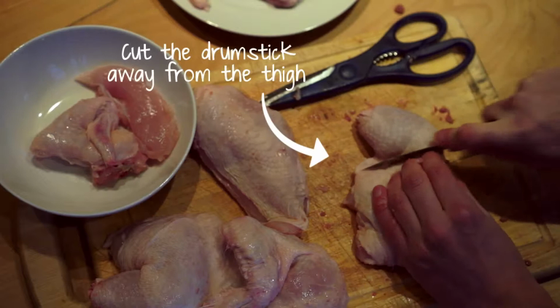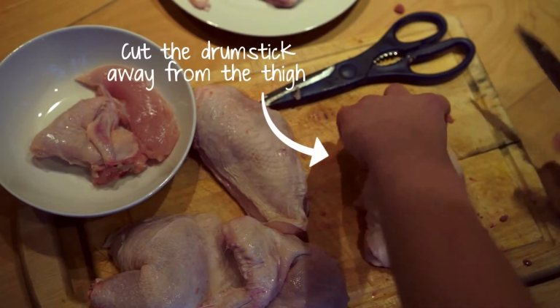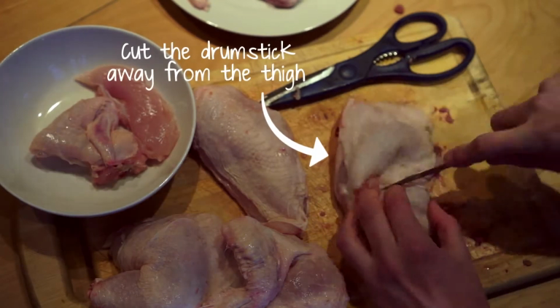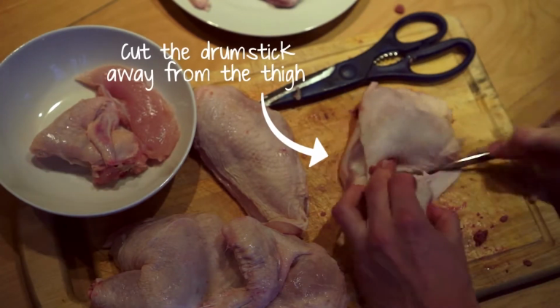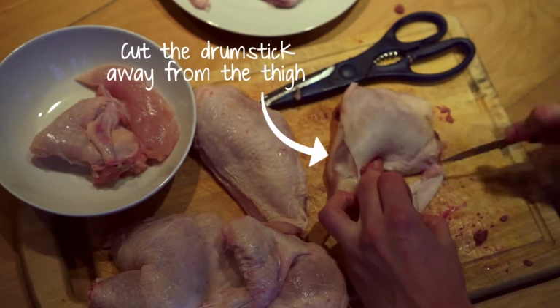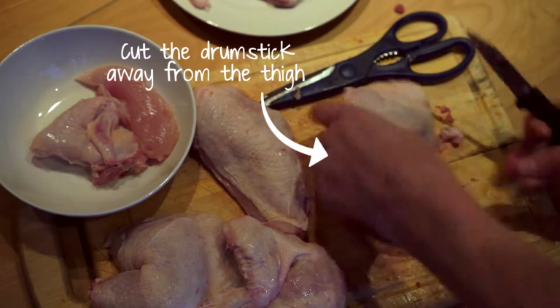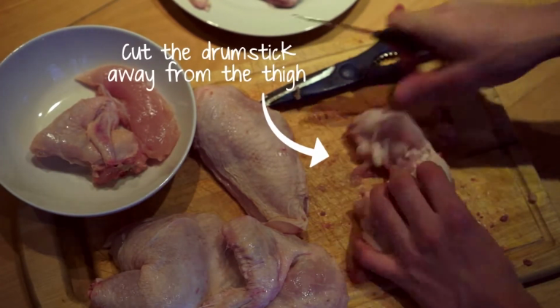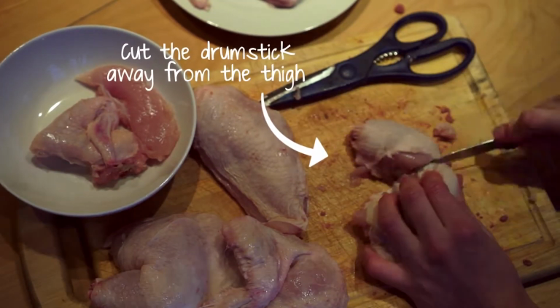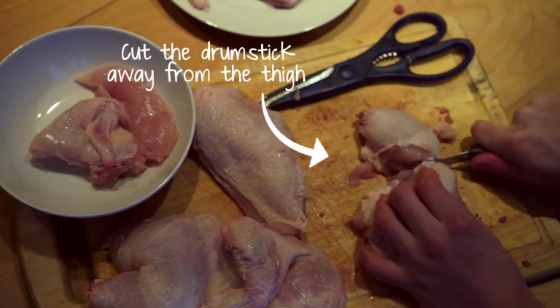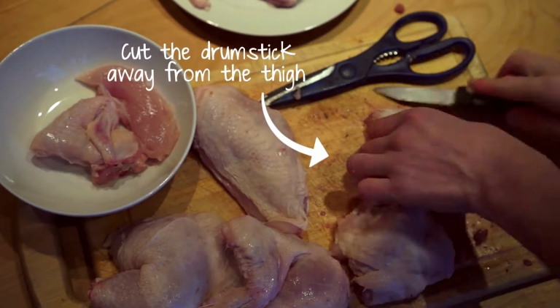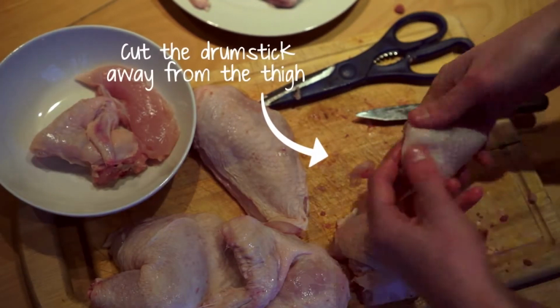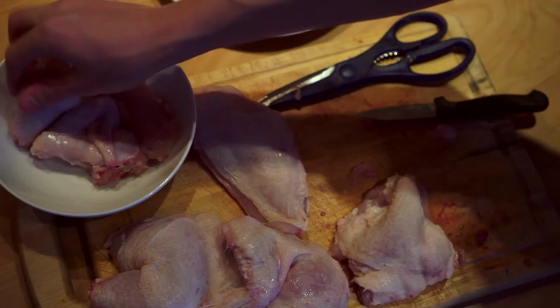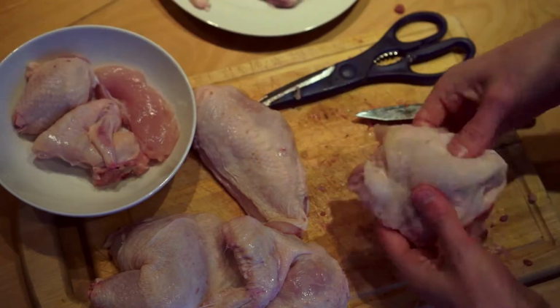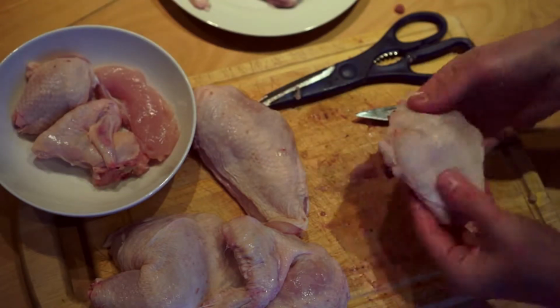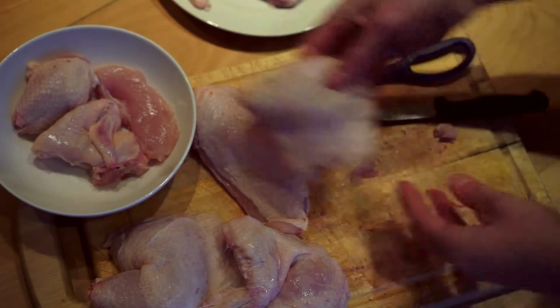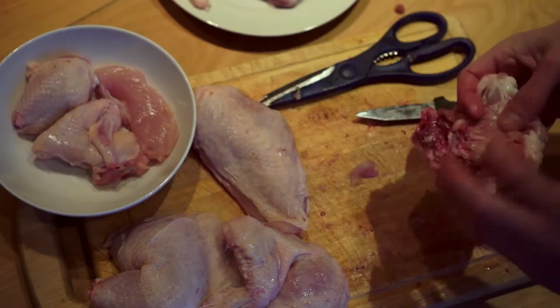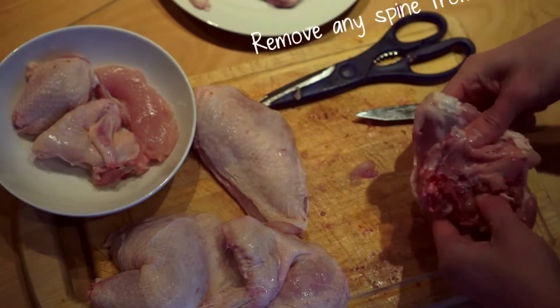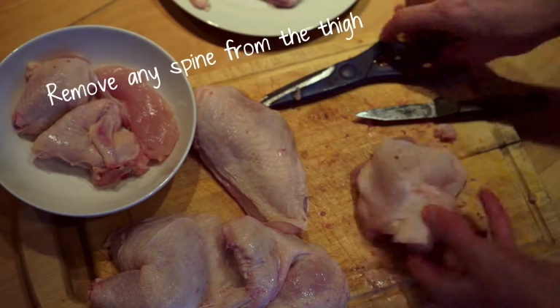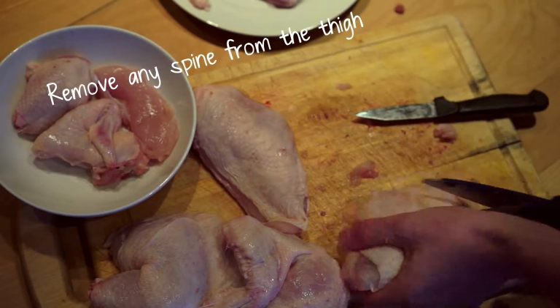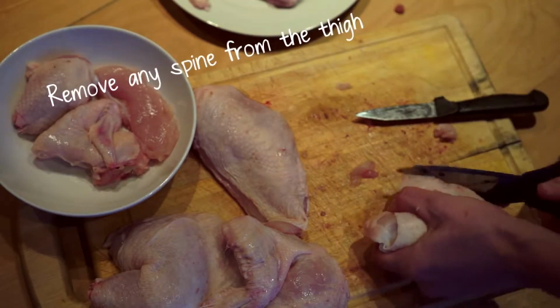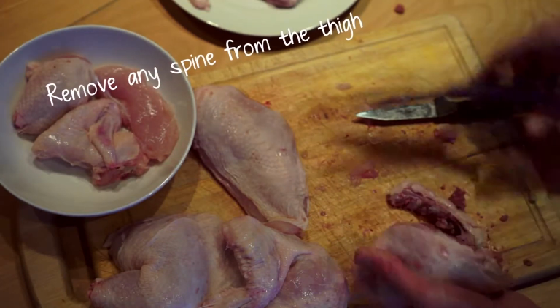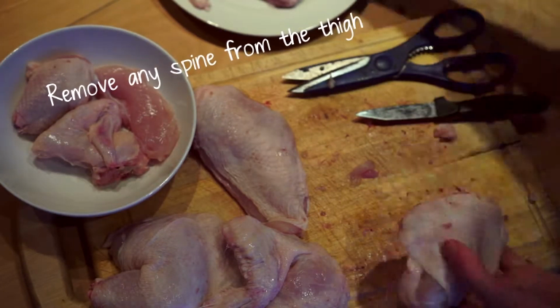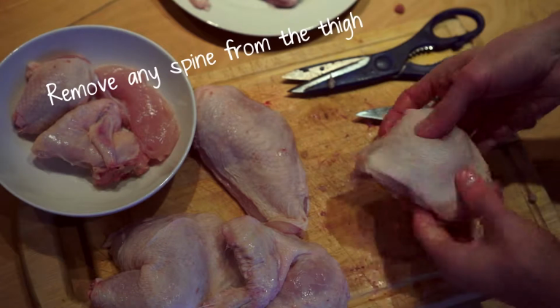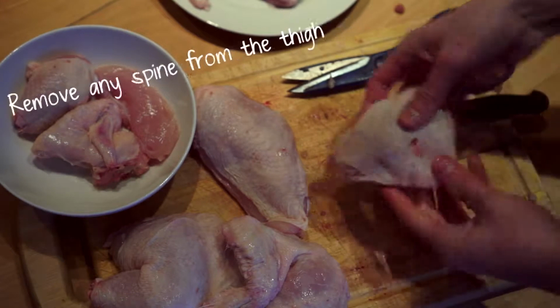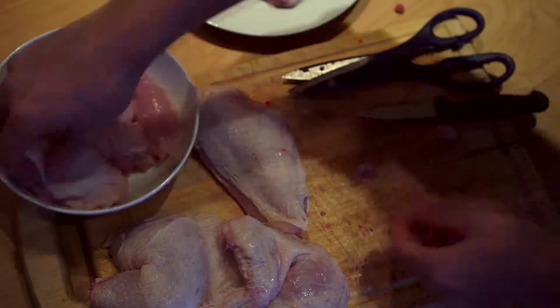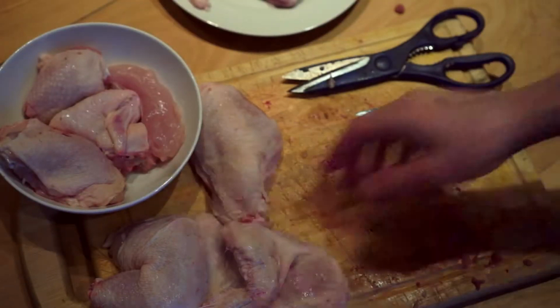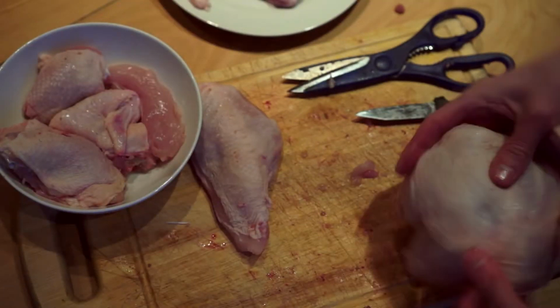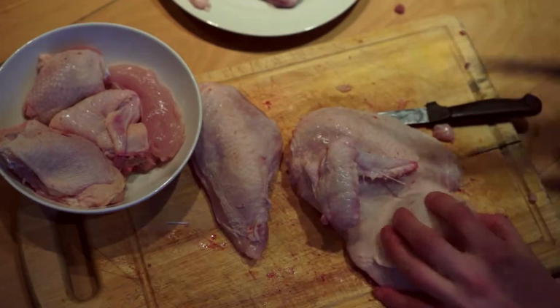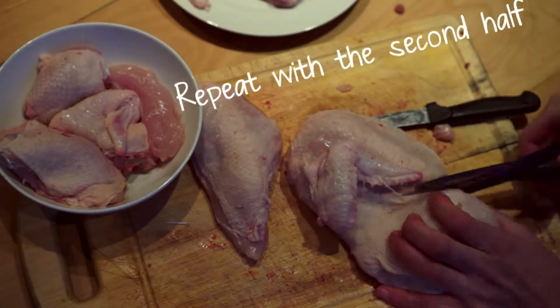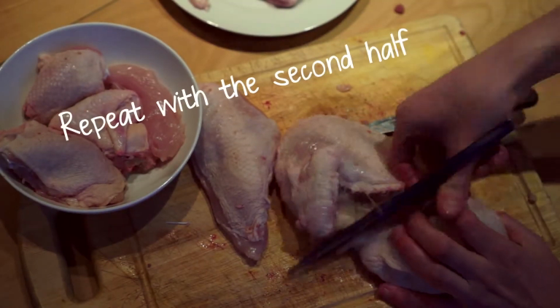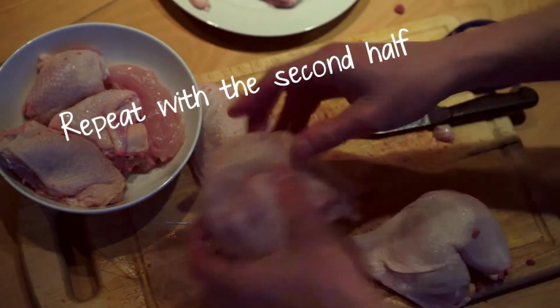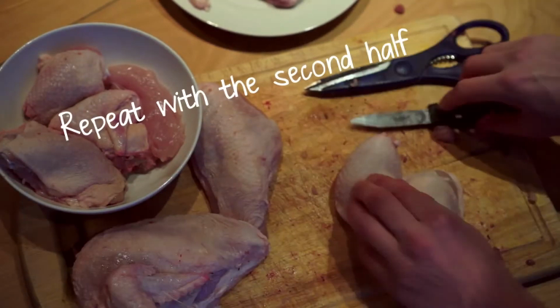Cut the drumstick away from the thigh. Remove any spine still attached to the thigh. Repeat with the second half.